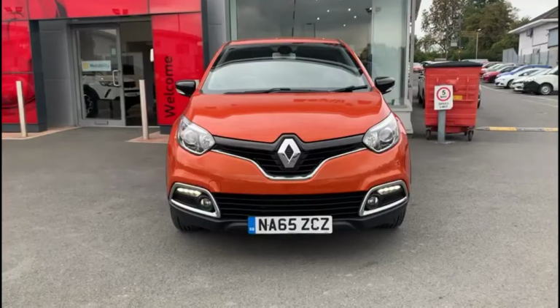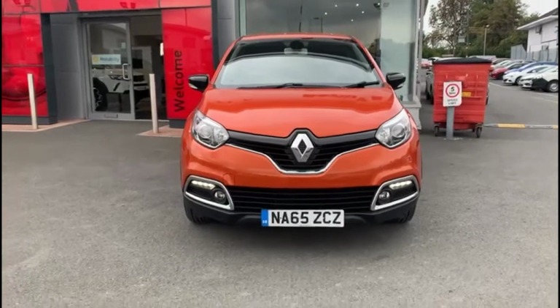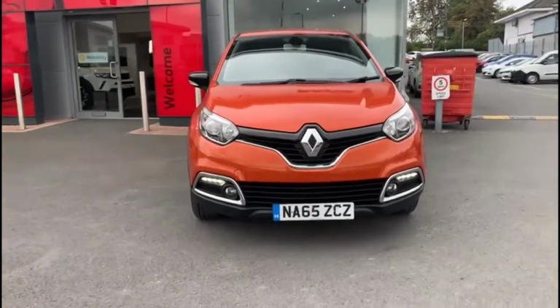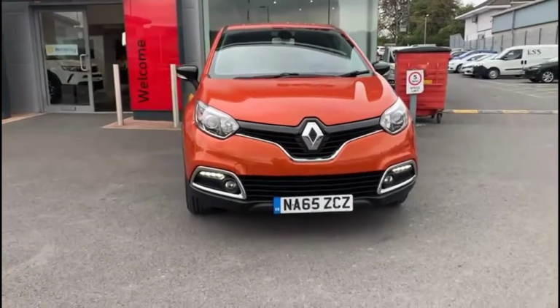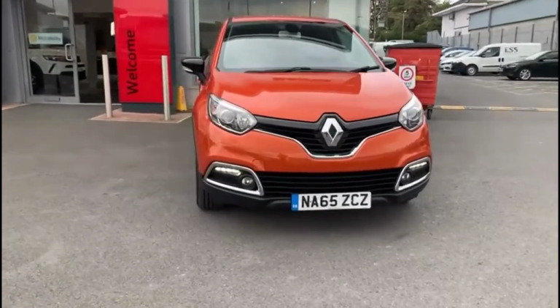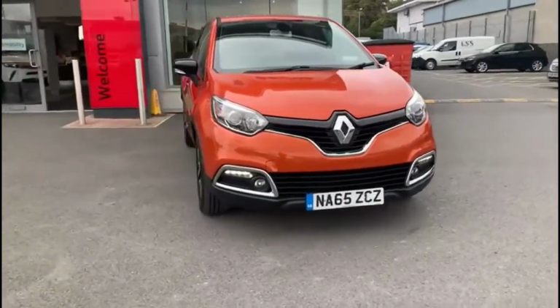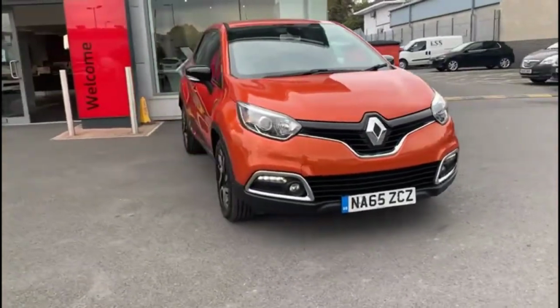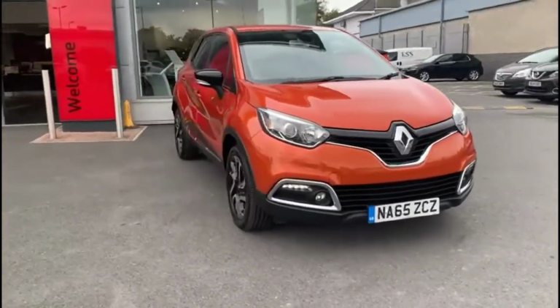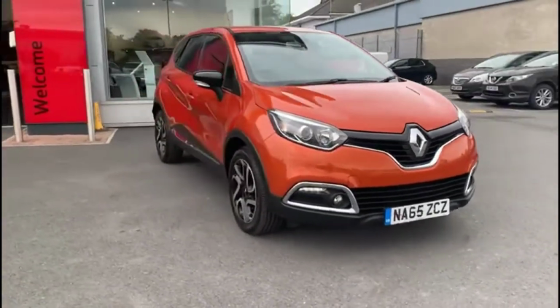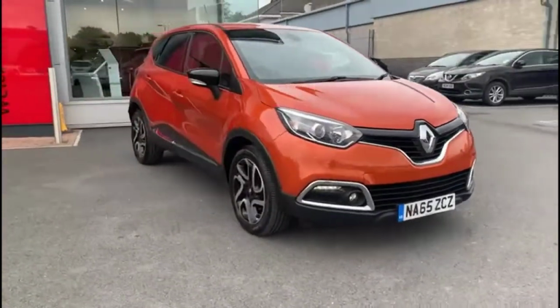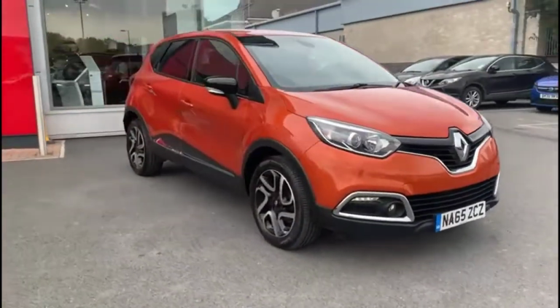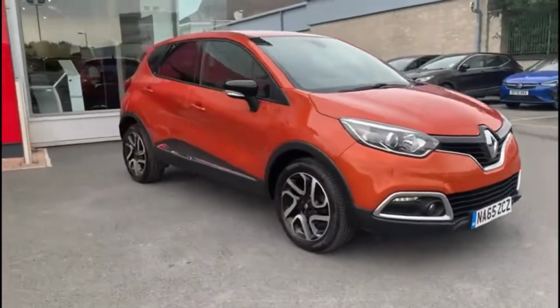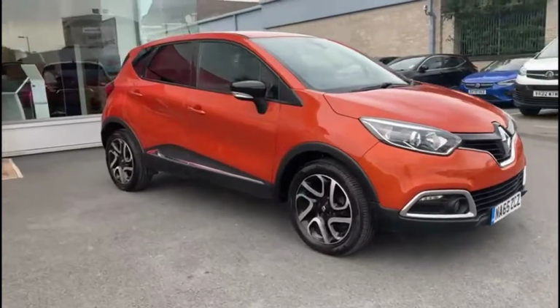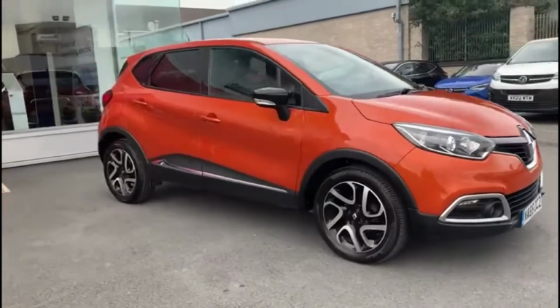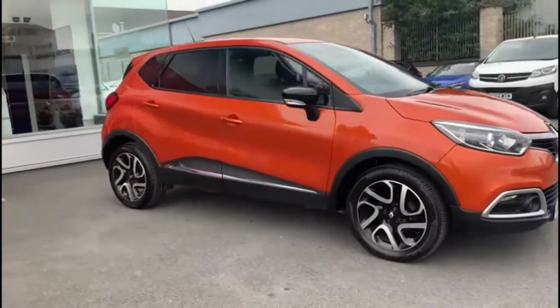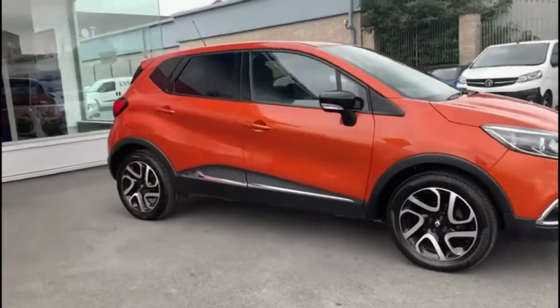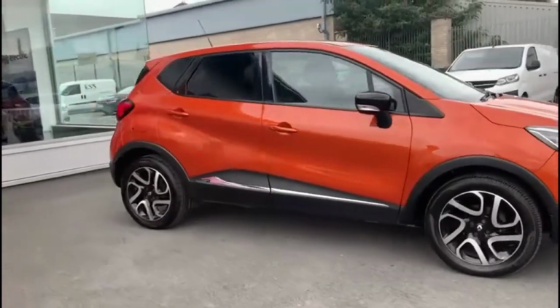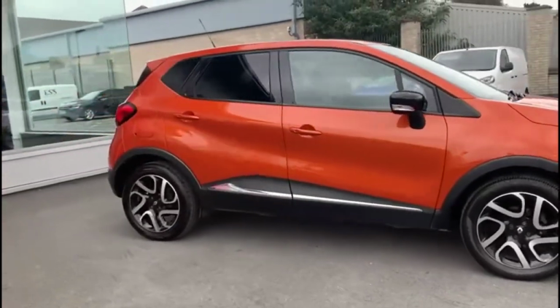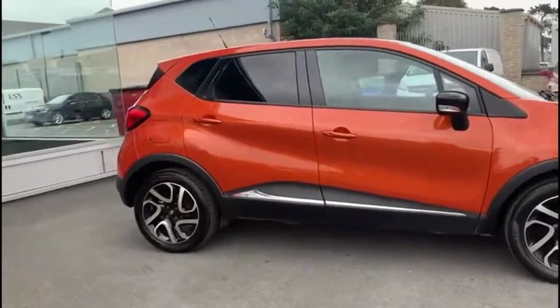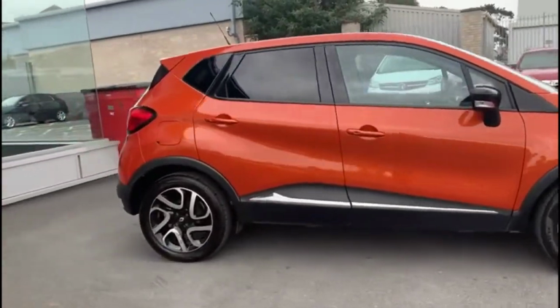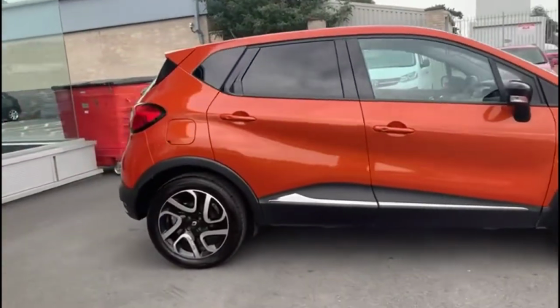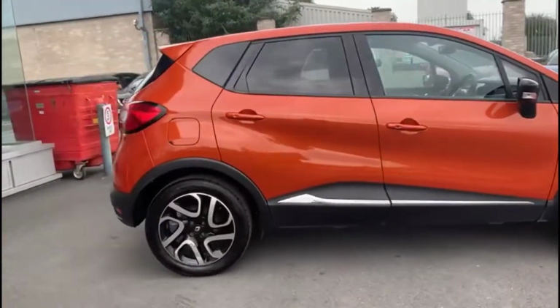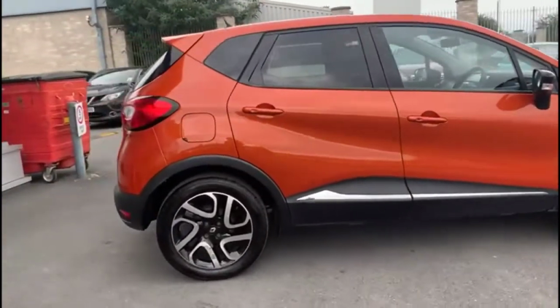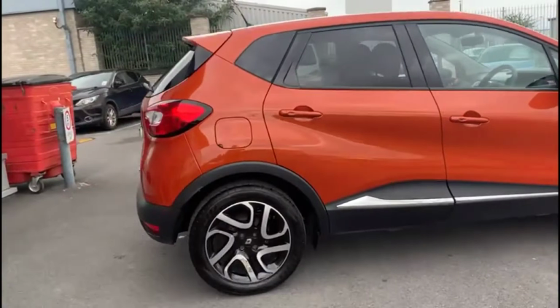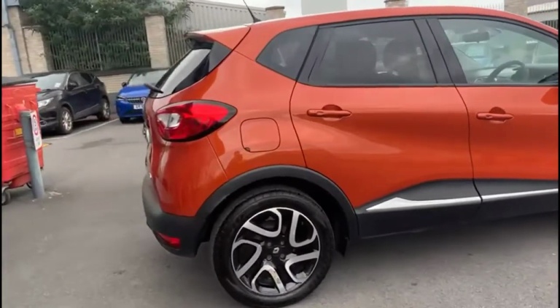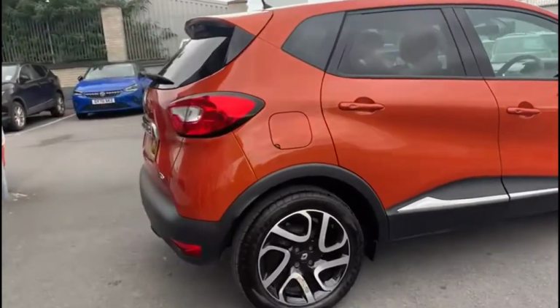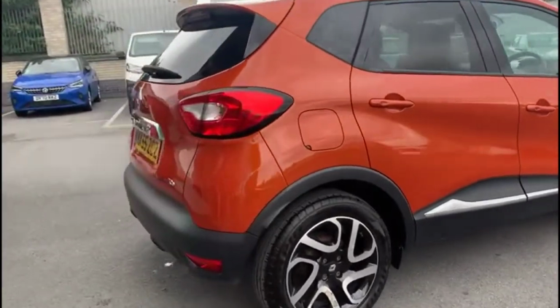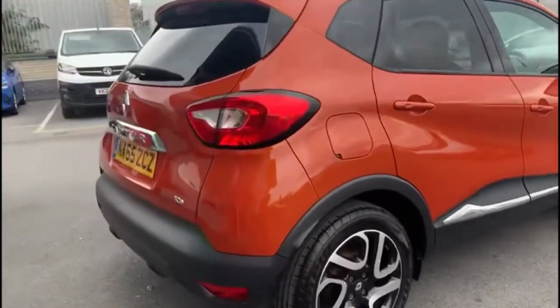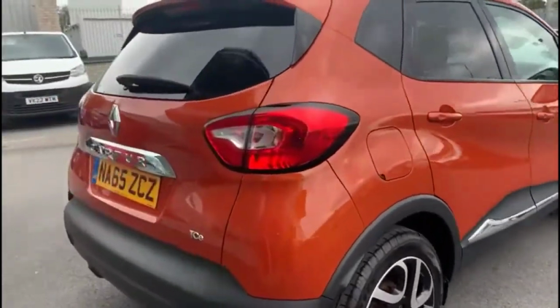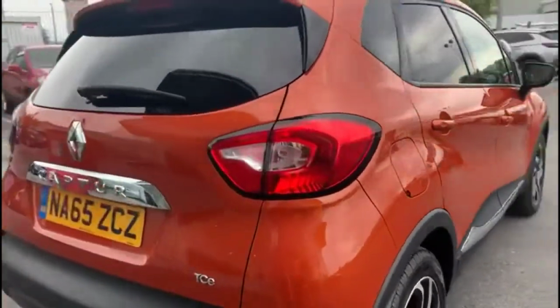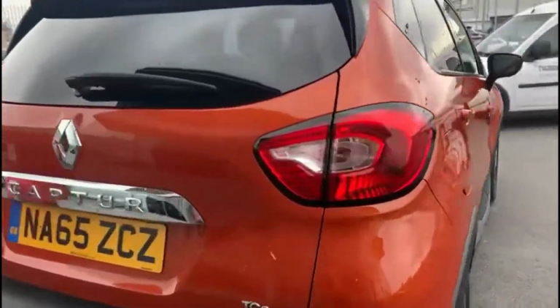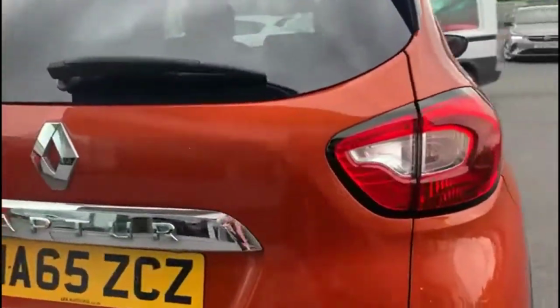Hello and welcome to Baylis Vauxhall. Today we're viewing a Renault Captur 0.9 TCE Dynamic S NAV. This vehicle has covered 24,696 miles and is finished in orange. It also comes with a Baylis warranty with the option to extend it to up to 36 months.